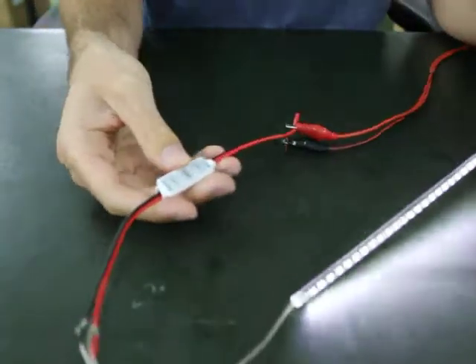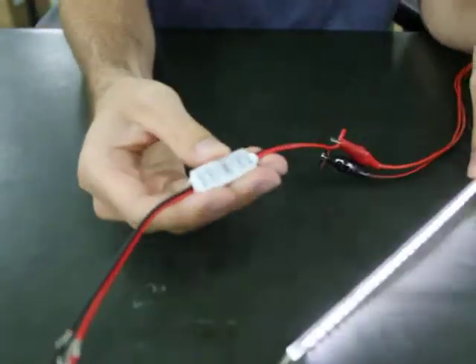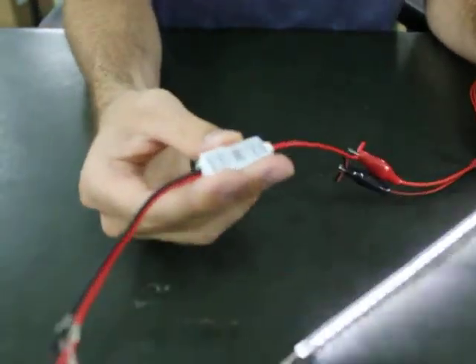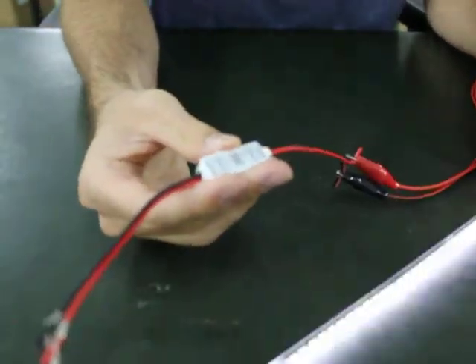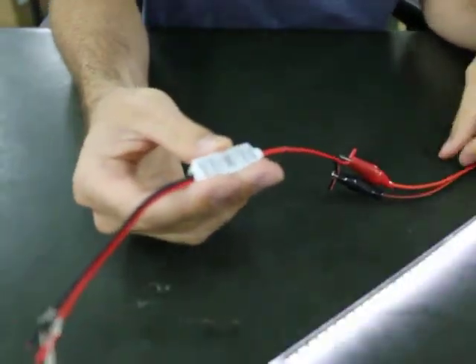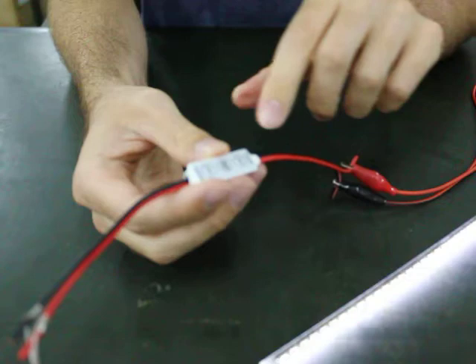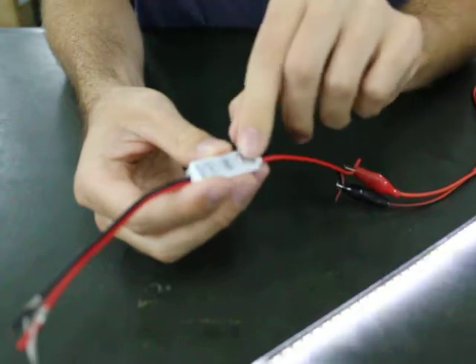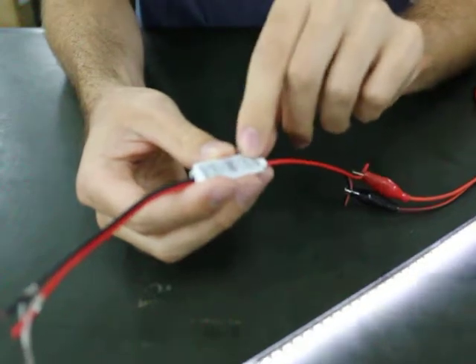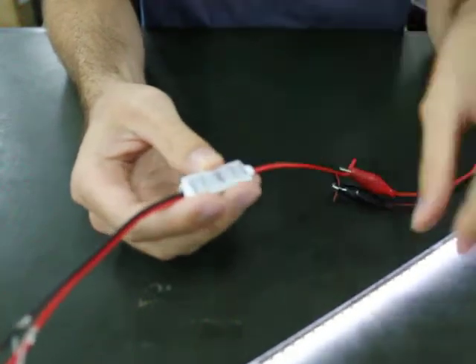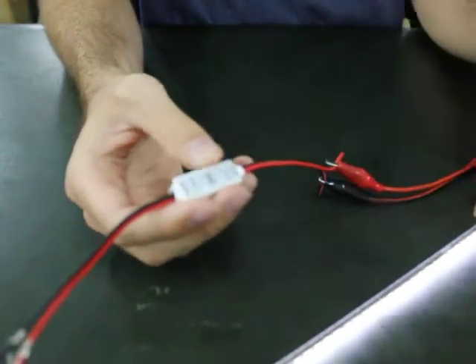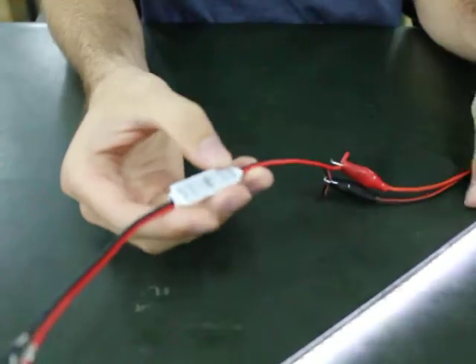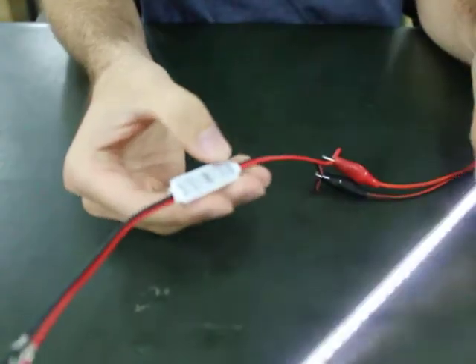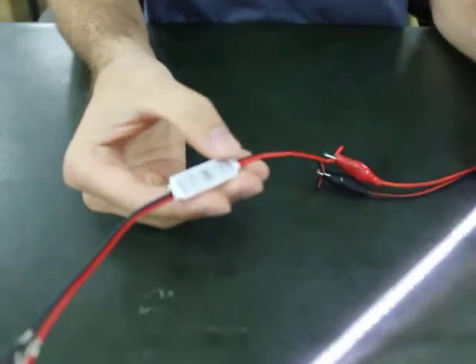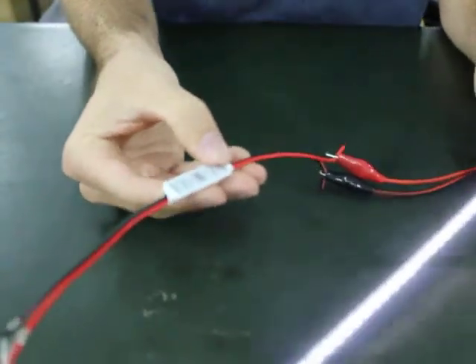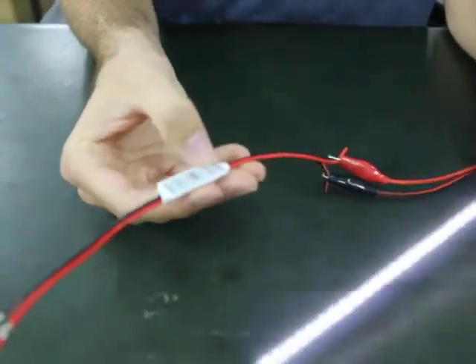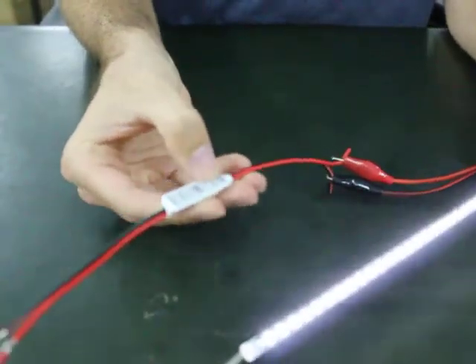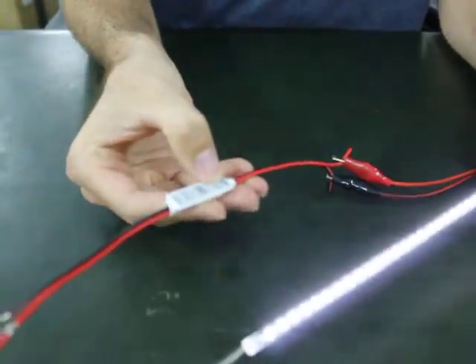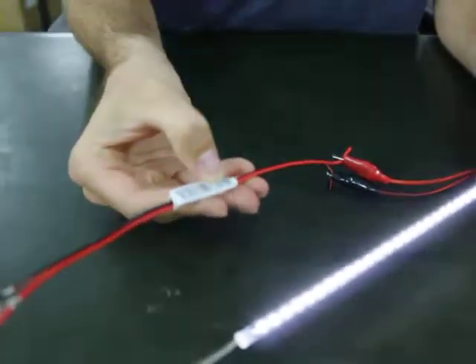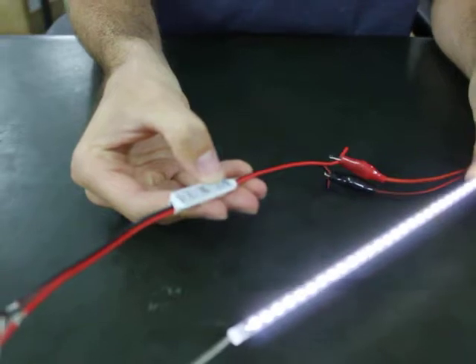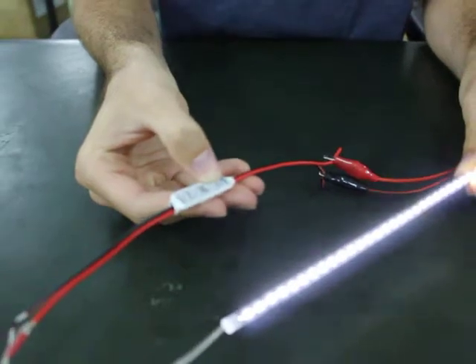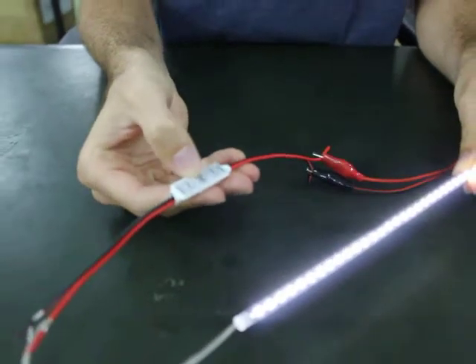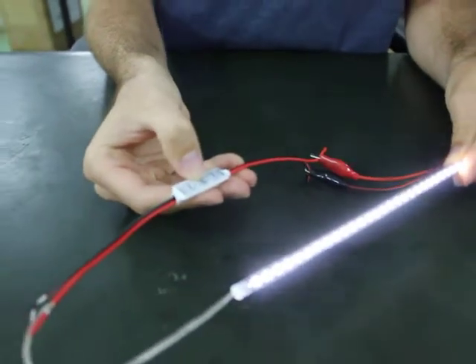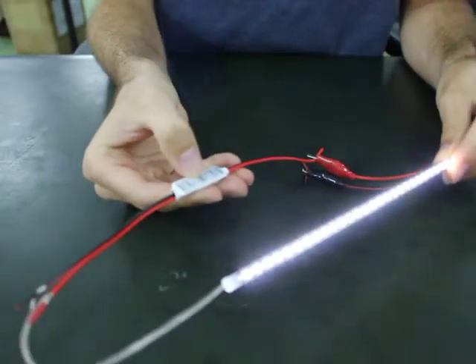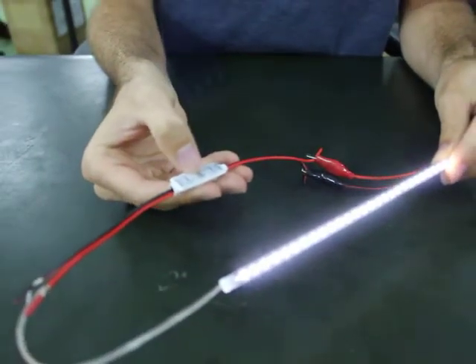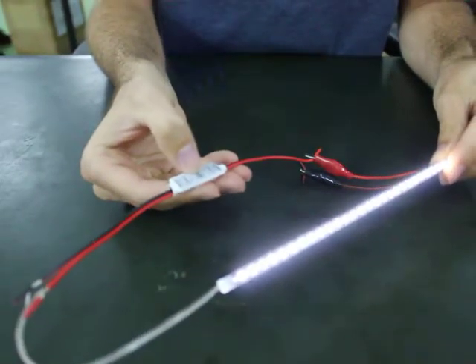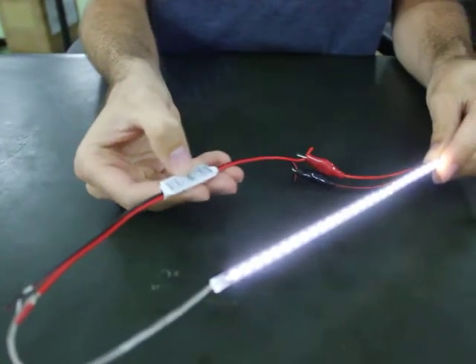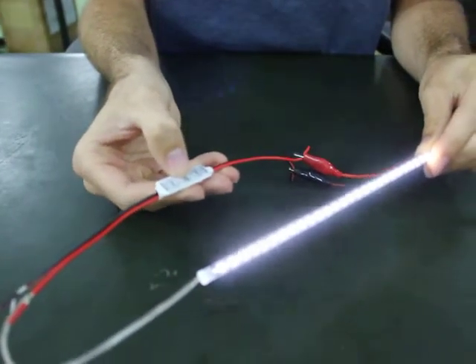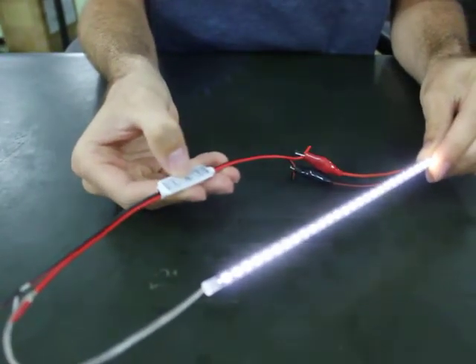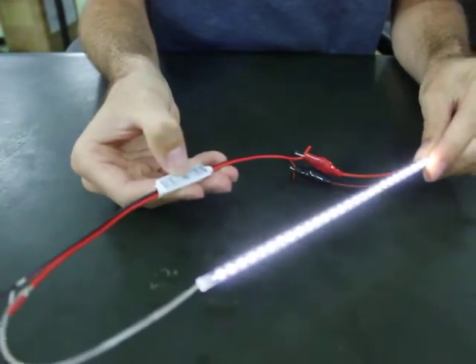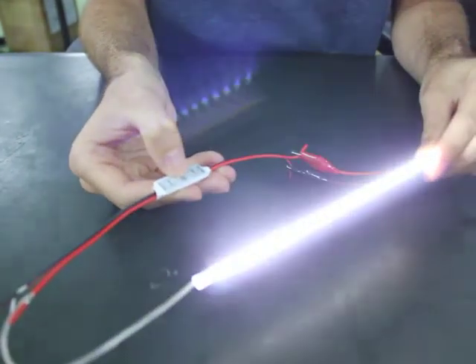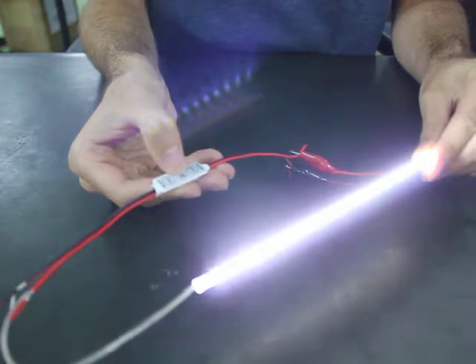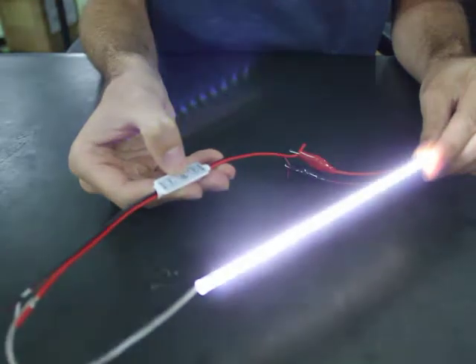This controller has three buttons. If you push the bottom button it will go to just the solid on. You can push the middle button which changes the brightness, cycling through the brightness of the LEDs.